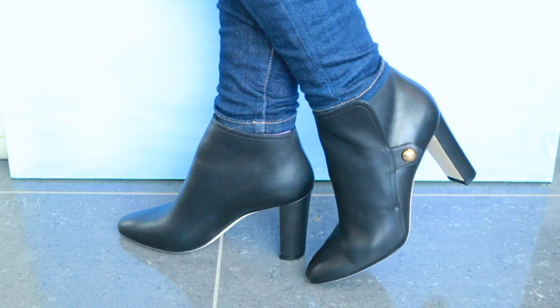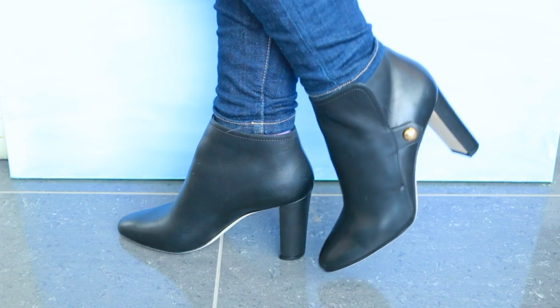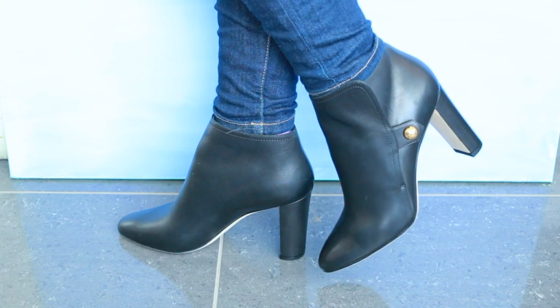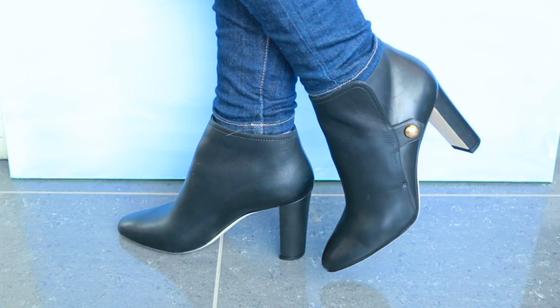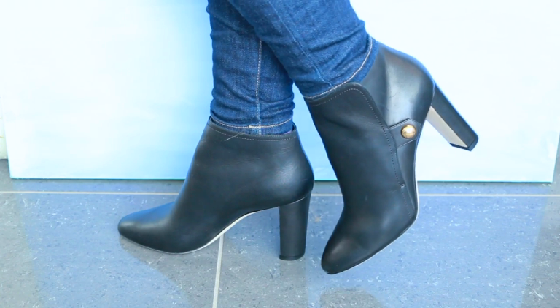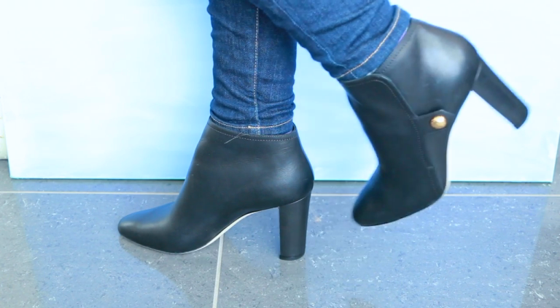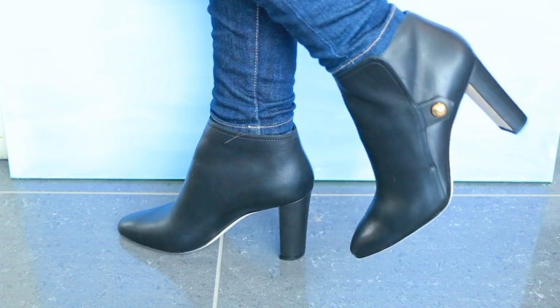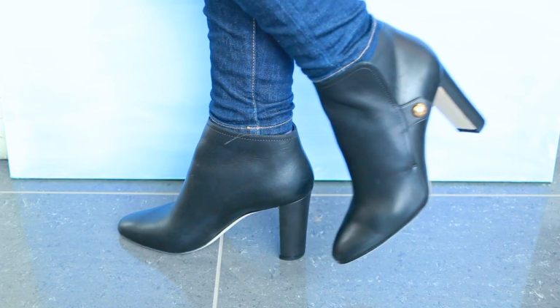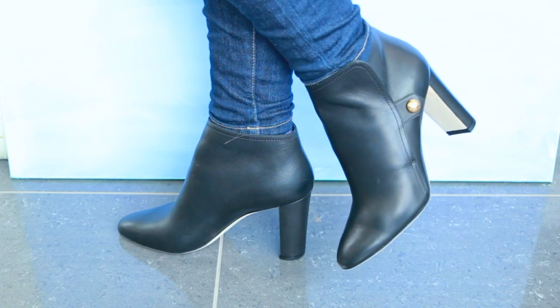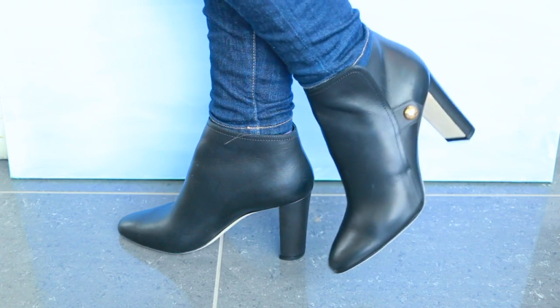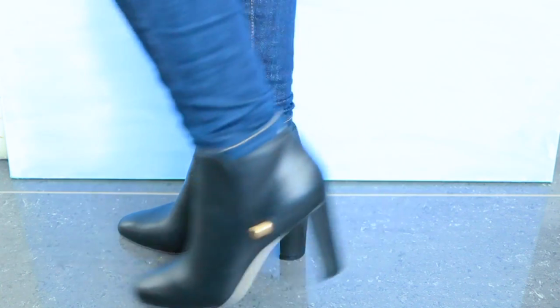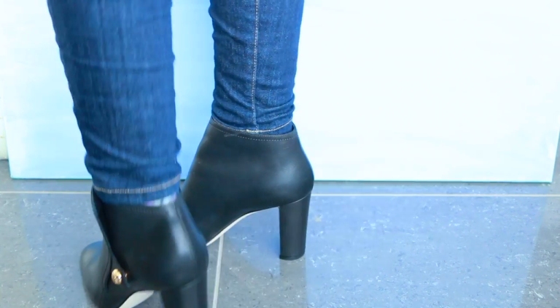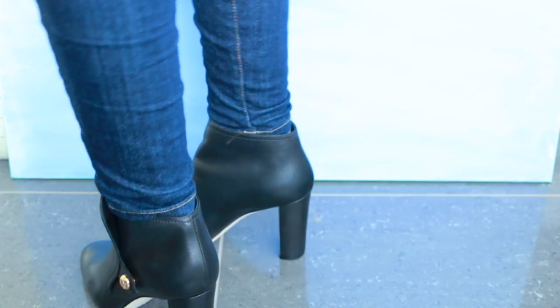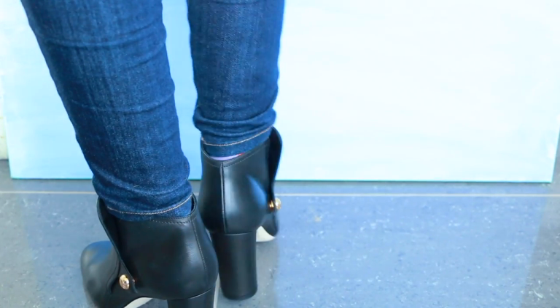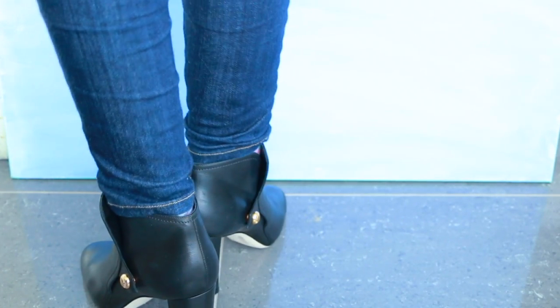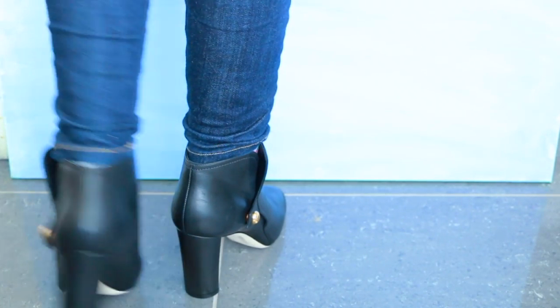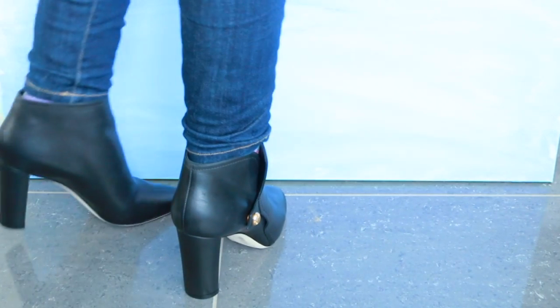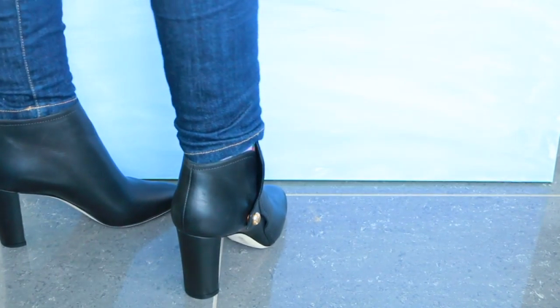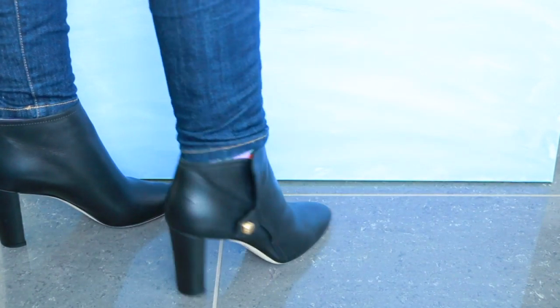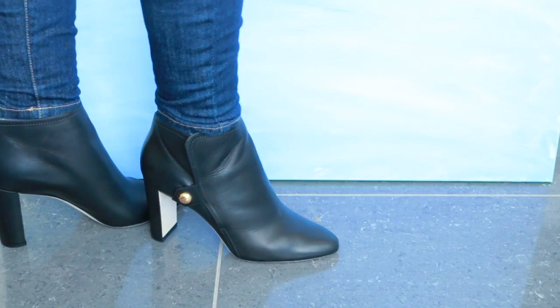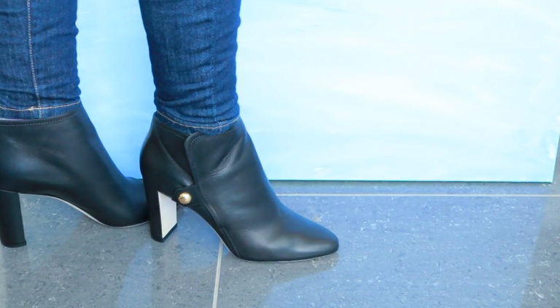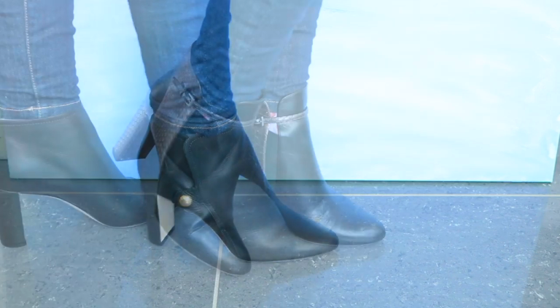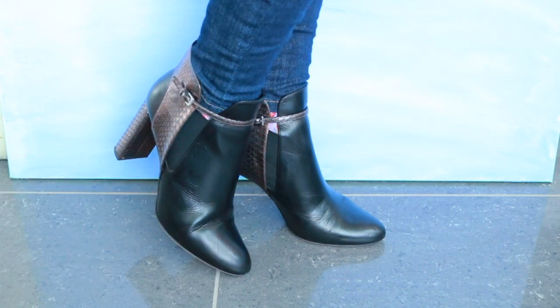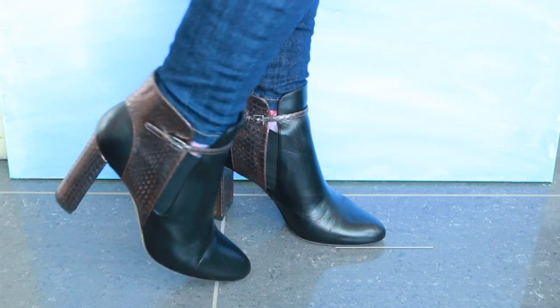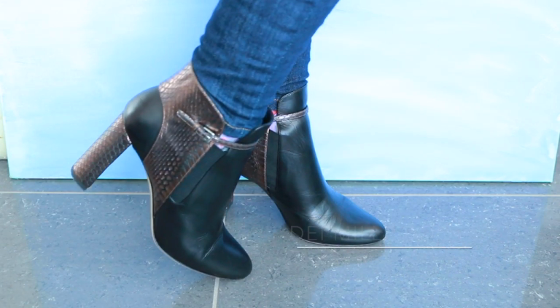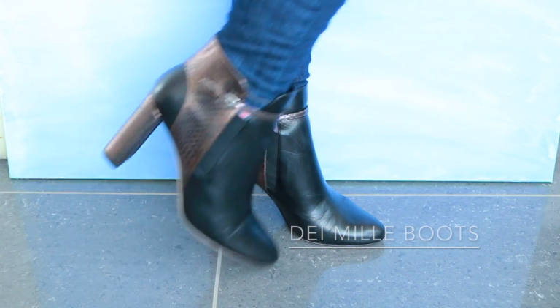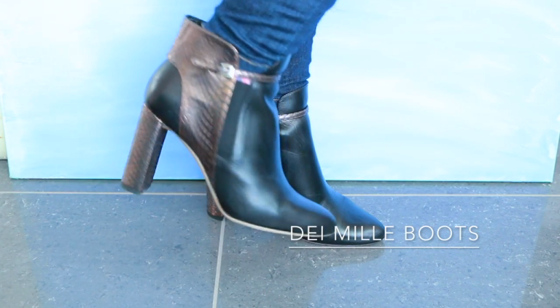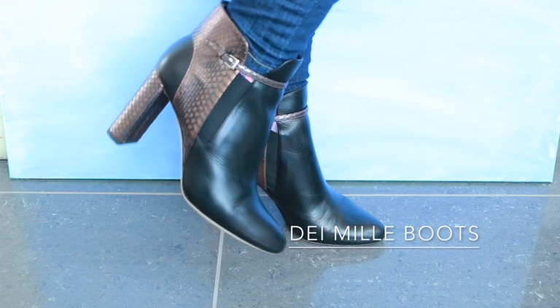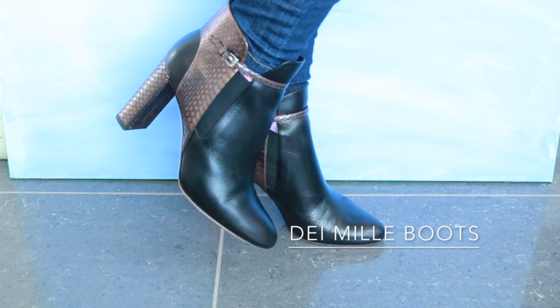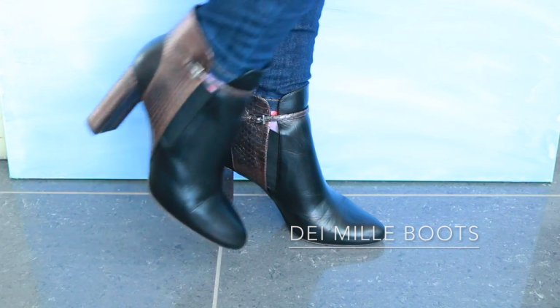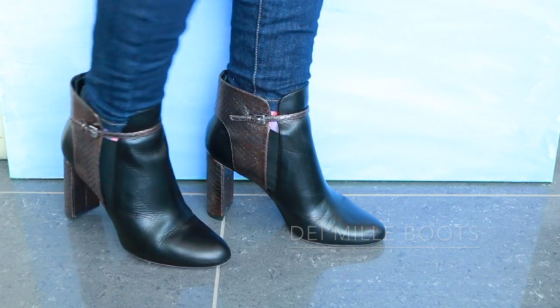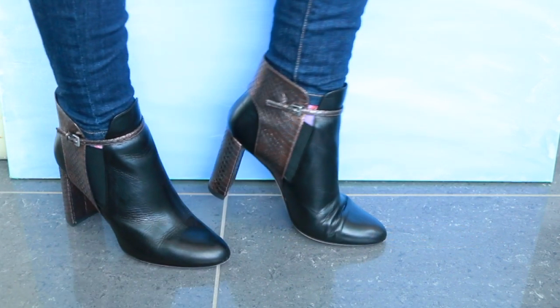Next are my Jimmy Choo booties — I'm so in love with these. I've worn them a few times now and the leather on them is so buttery. They're perfect for special occasions, look lovely with dresses or trousers, and I really like the slightly Victorian look of them.